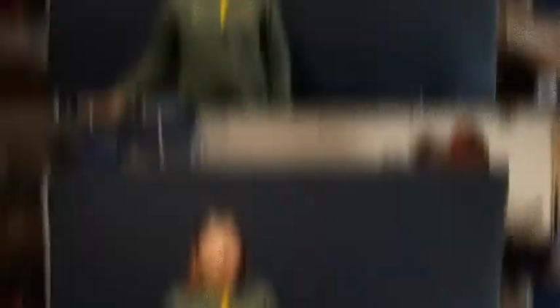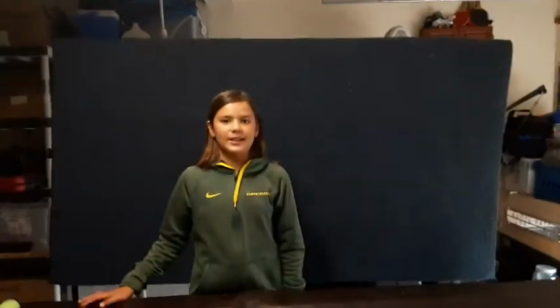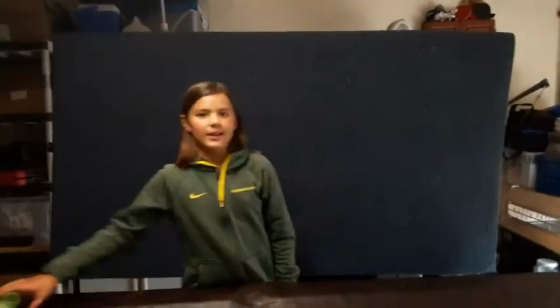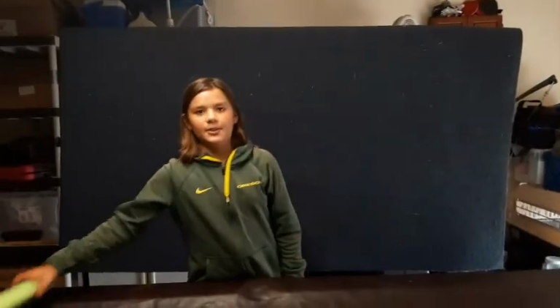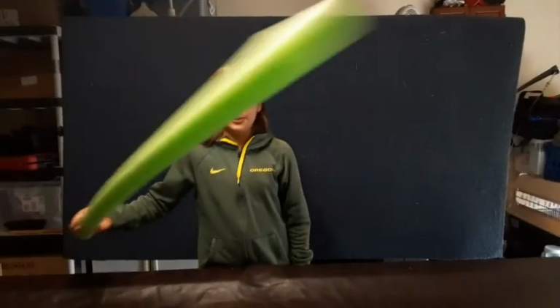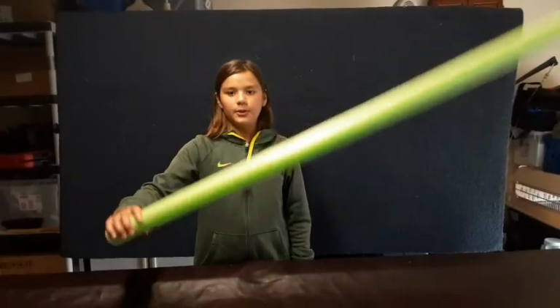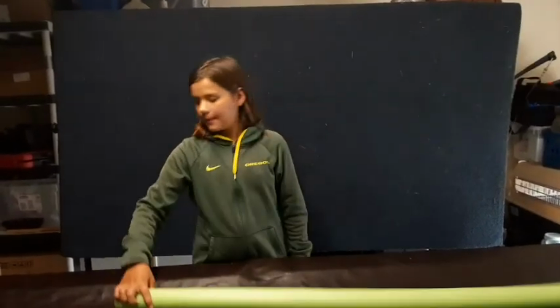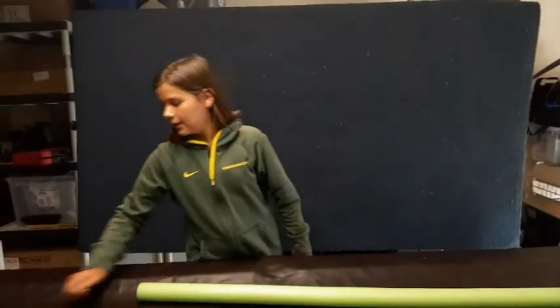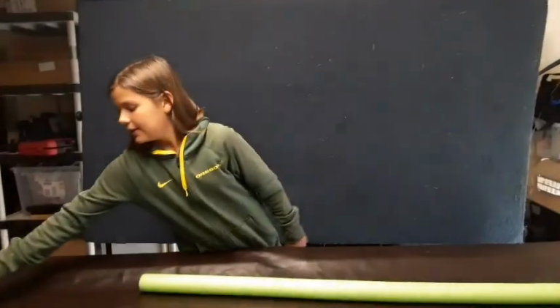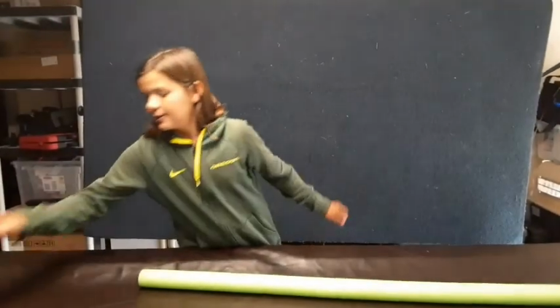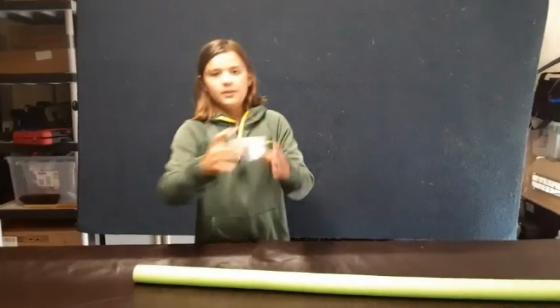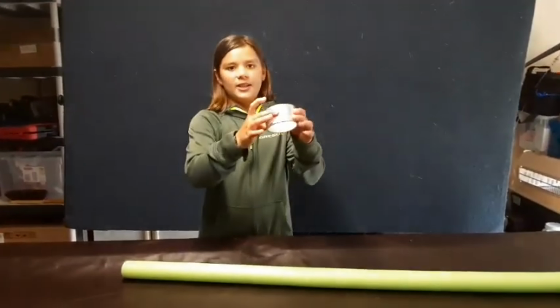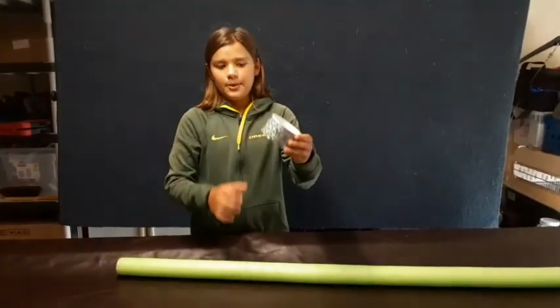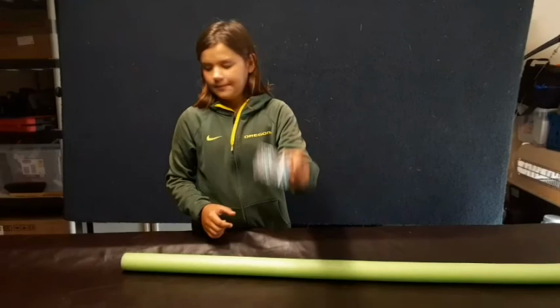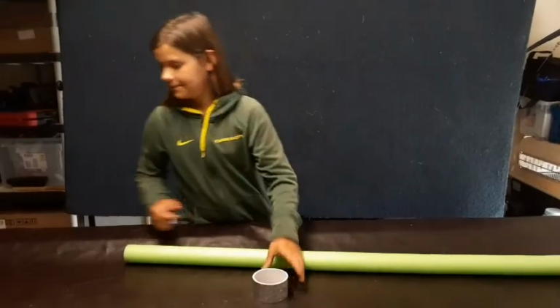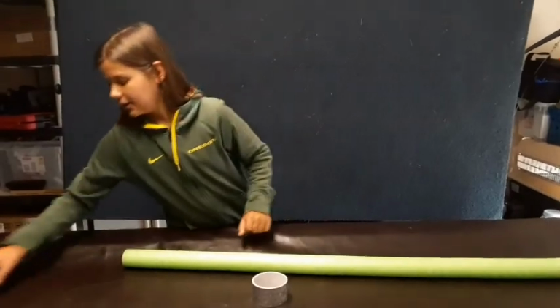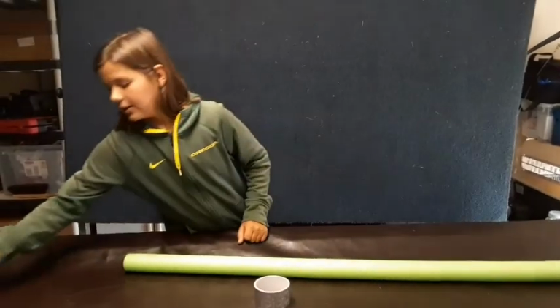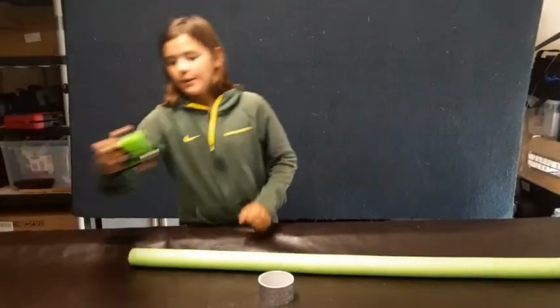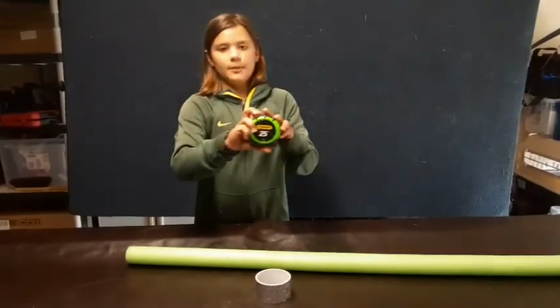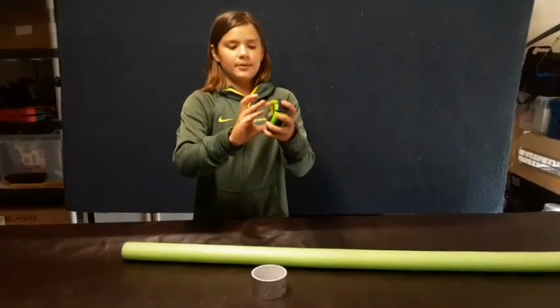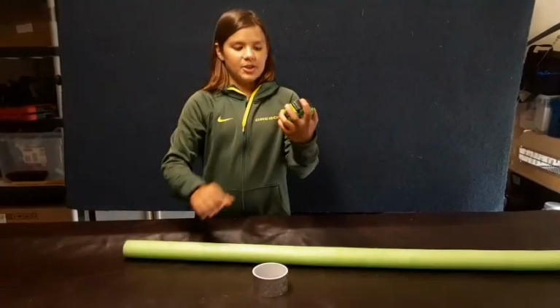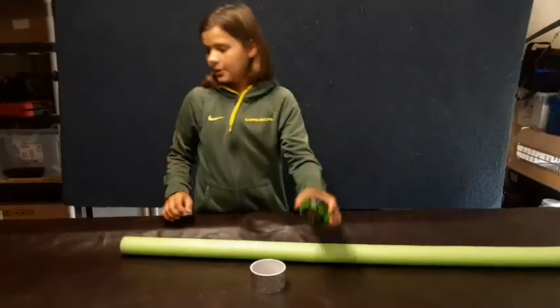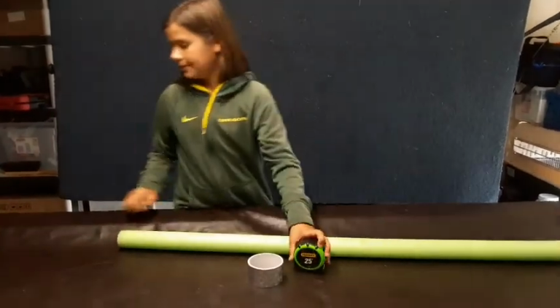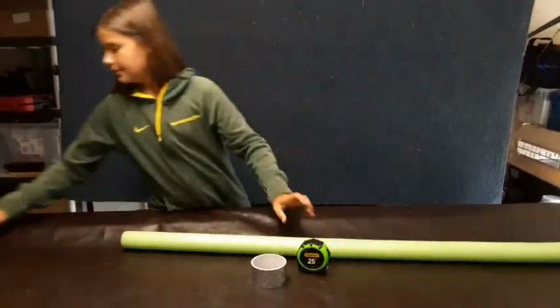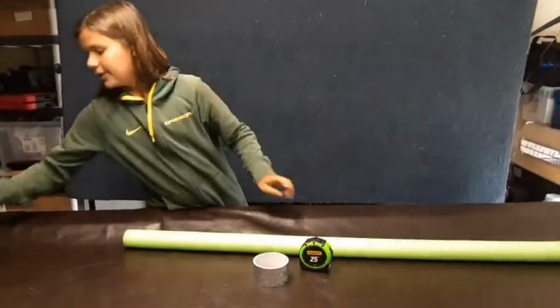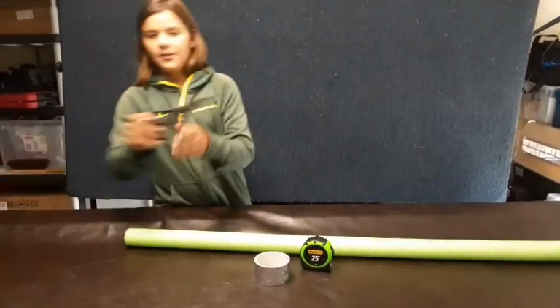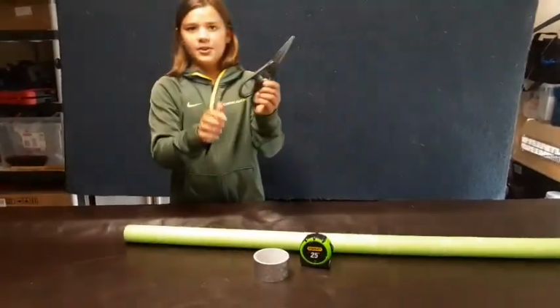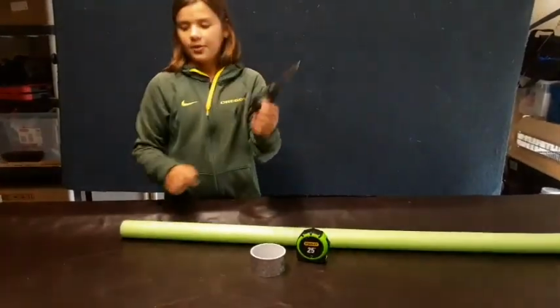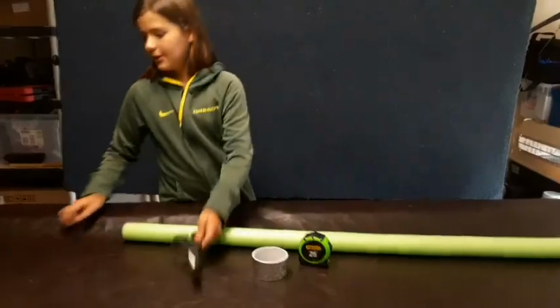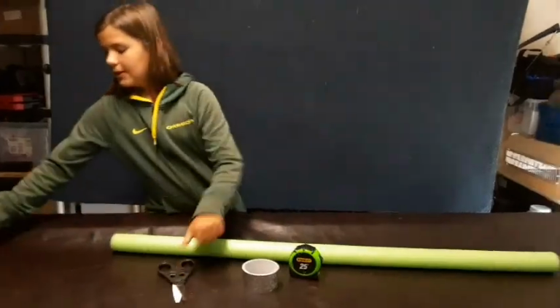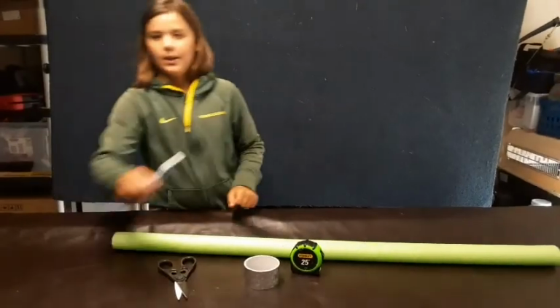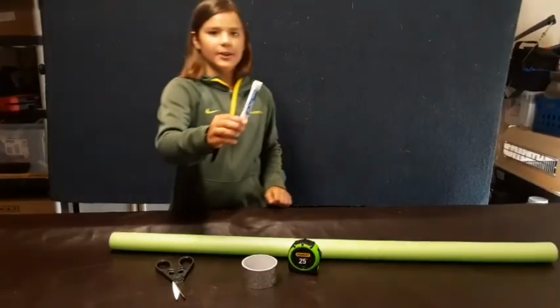What you need is a pool noodle, duct tape, a measuring tool, scissors, and a marker.